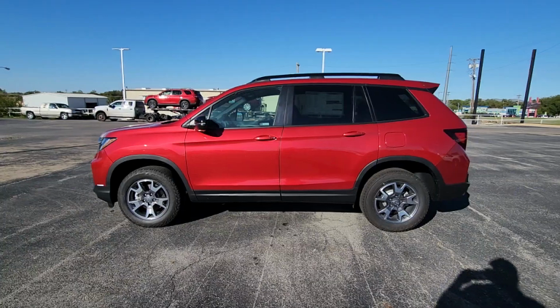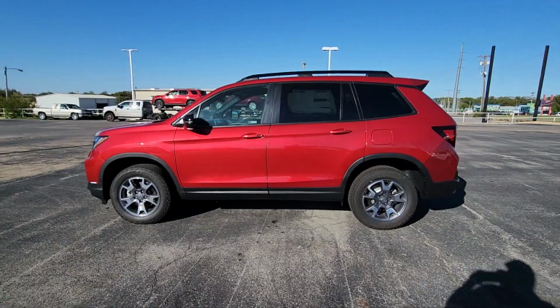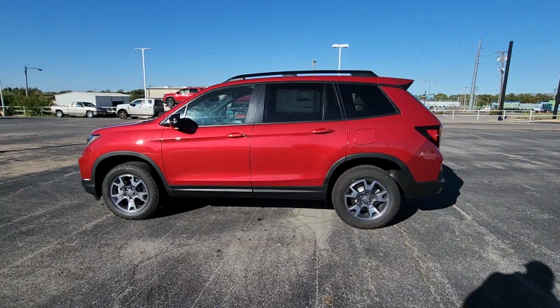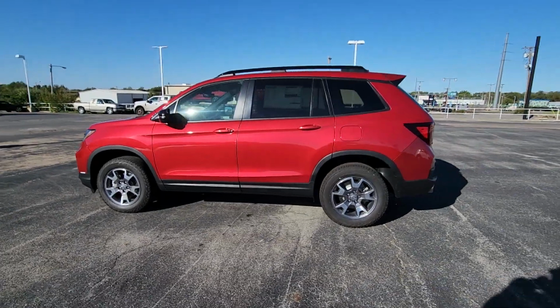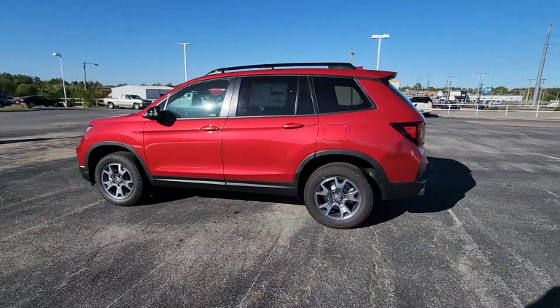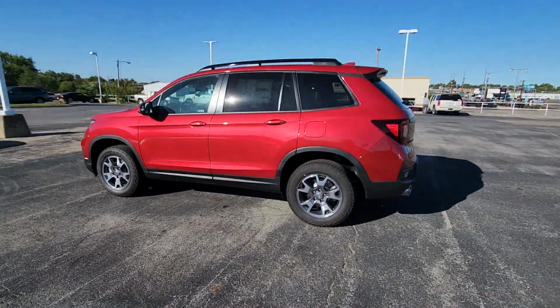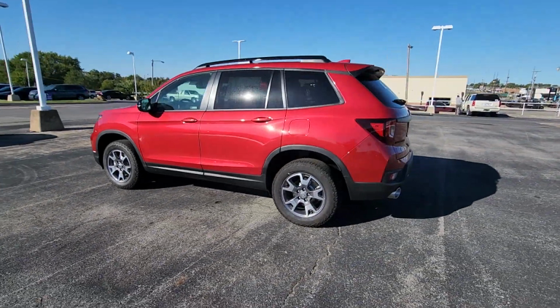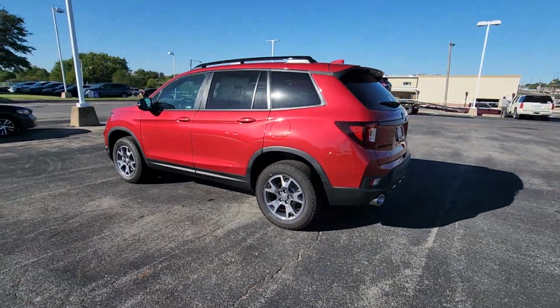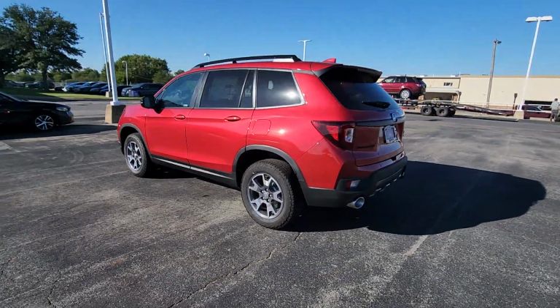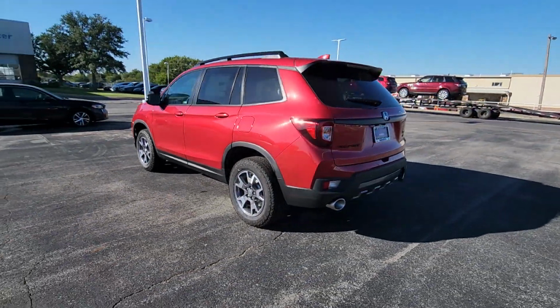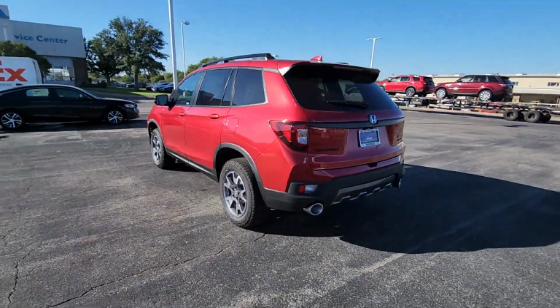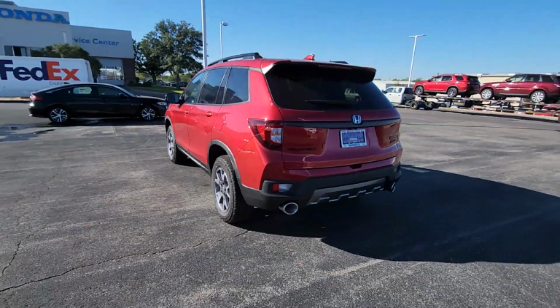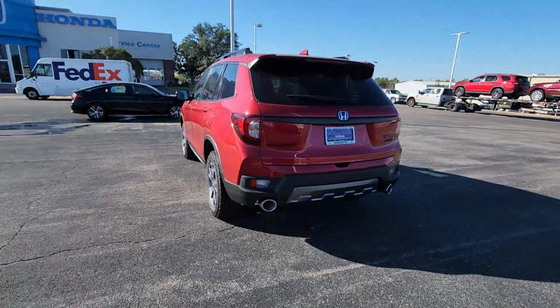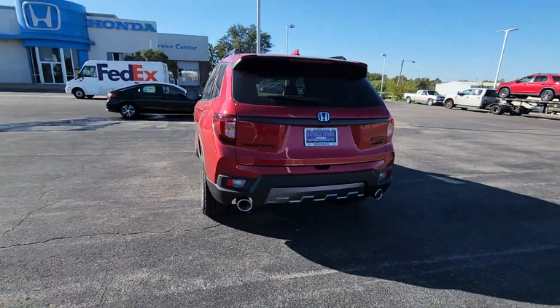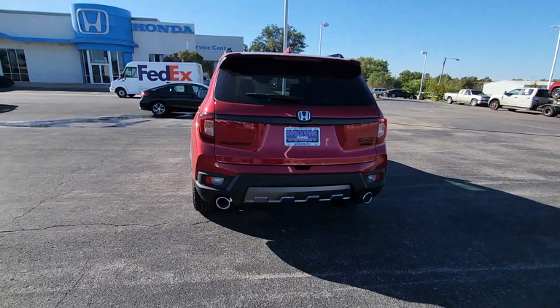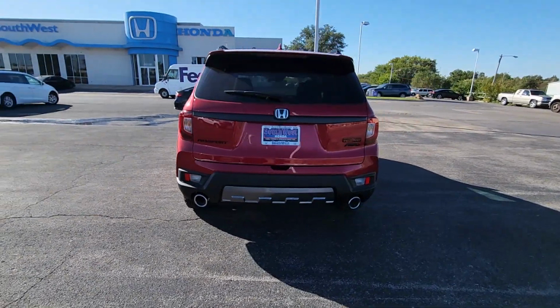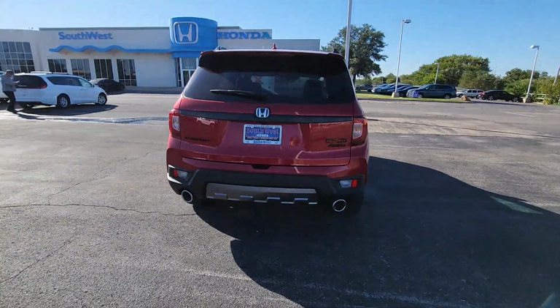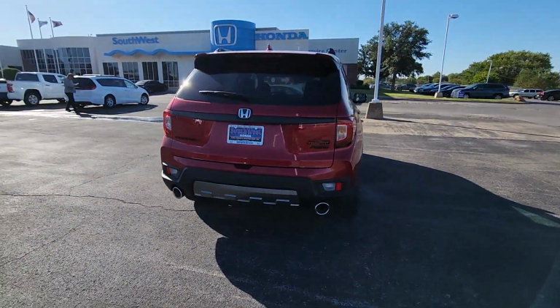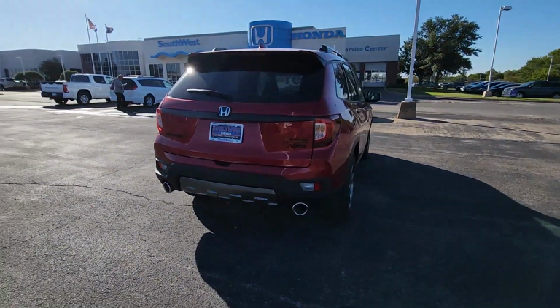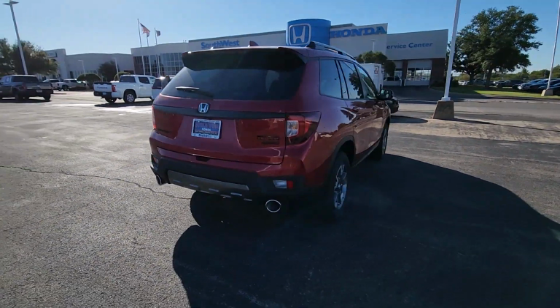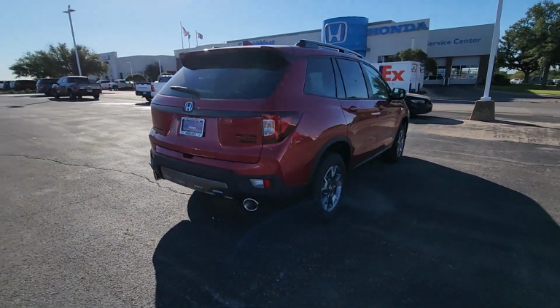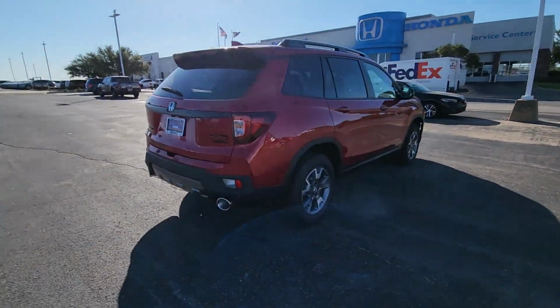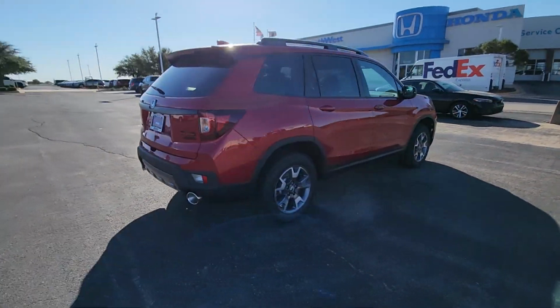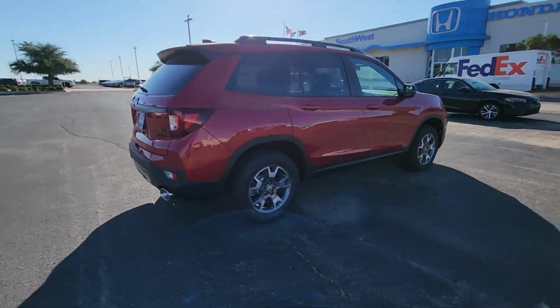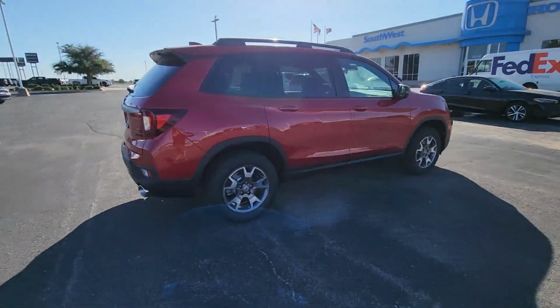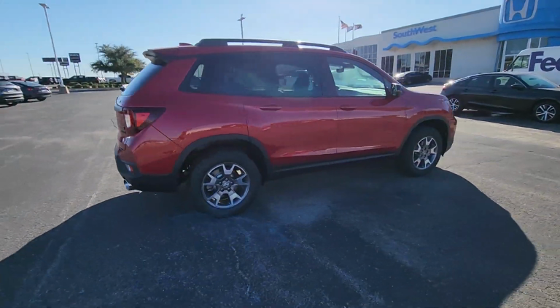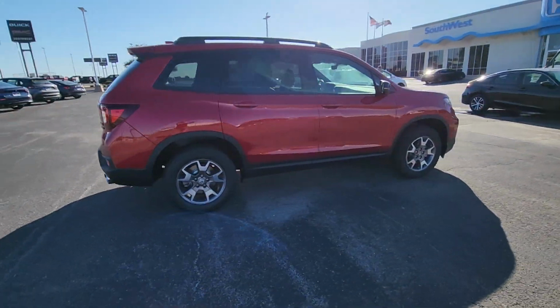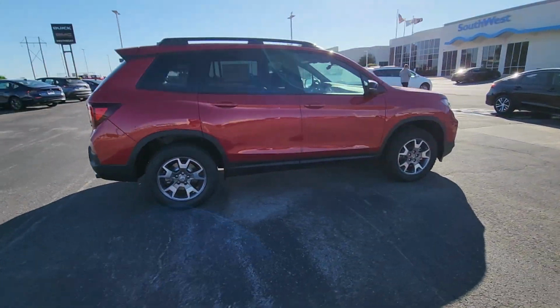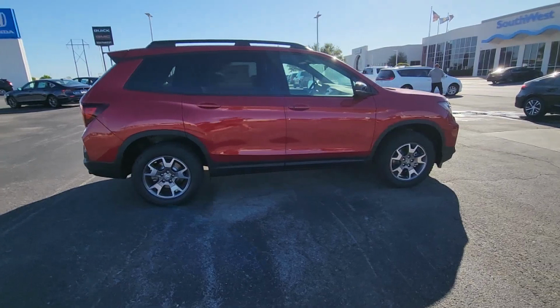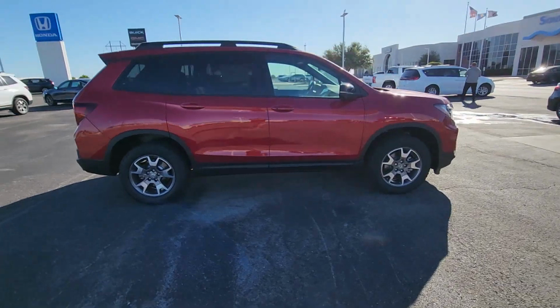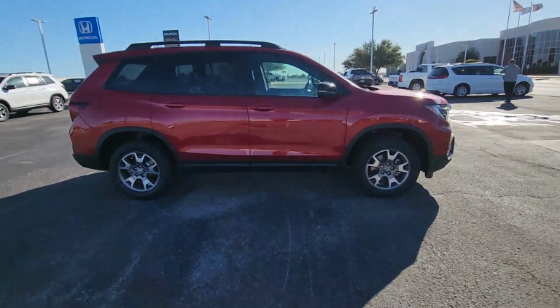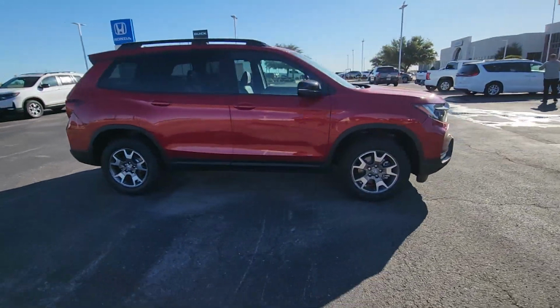Picture yourself in the 2023 Honda Passport. Presenting the Honda Passport, the mid-sized crossover with all the features you need to make your outdoor adventures fun and comfortable.